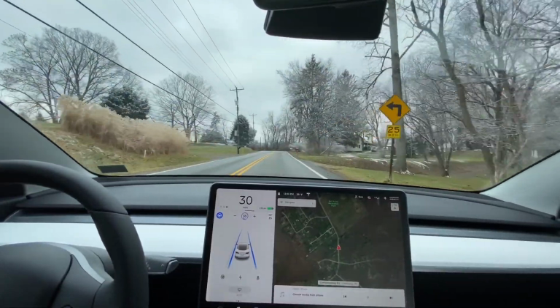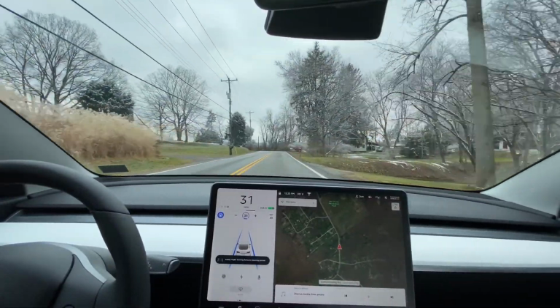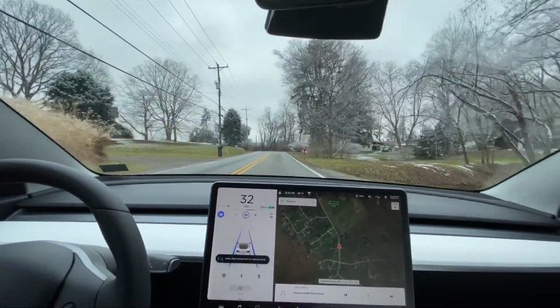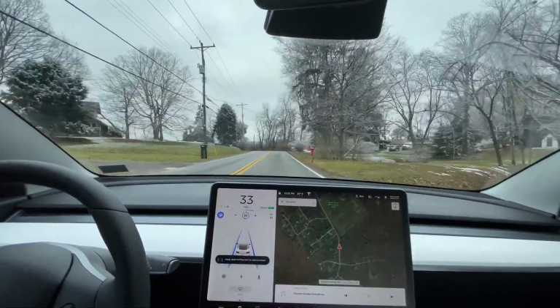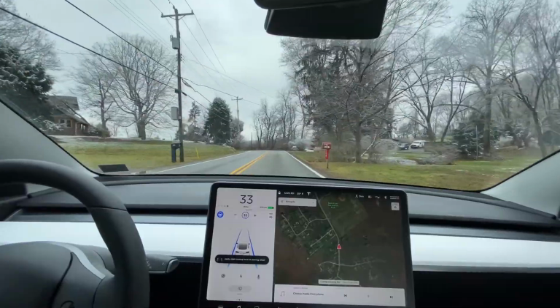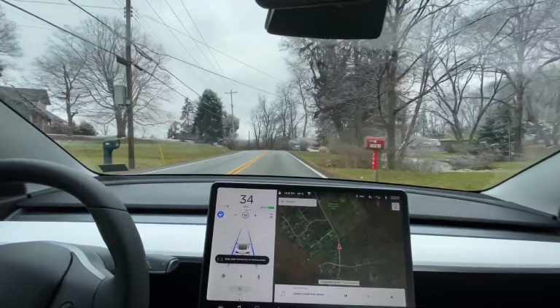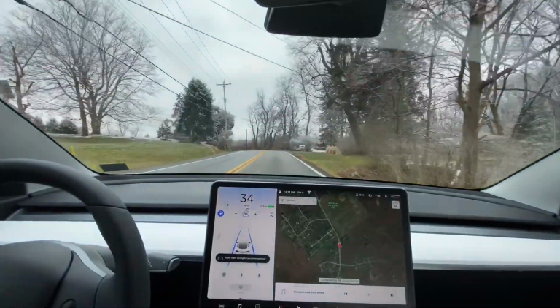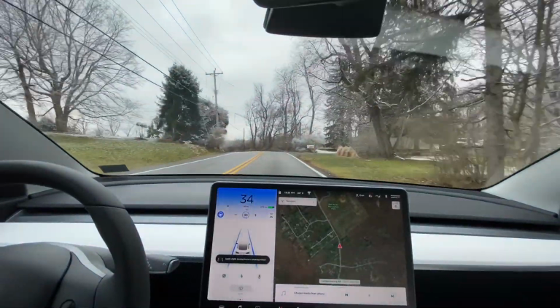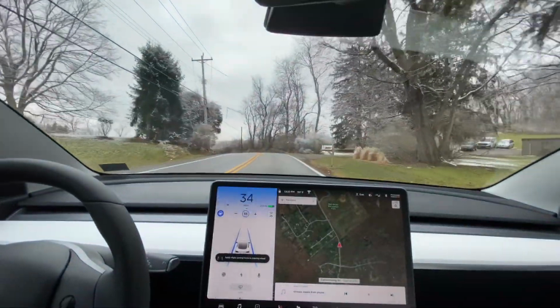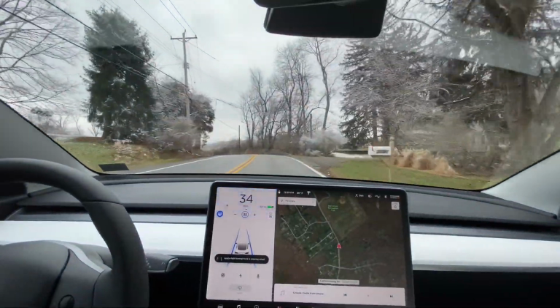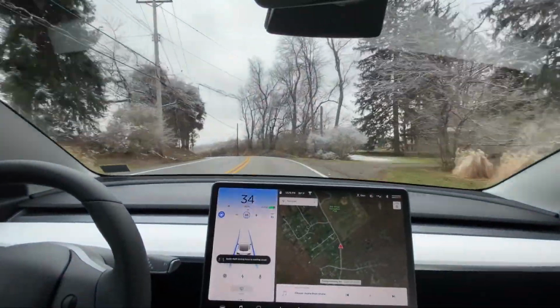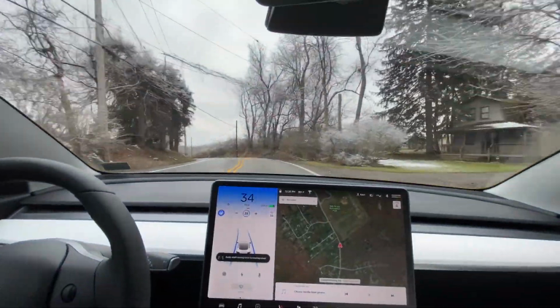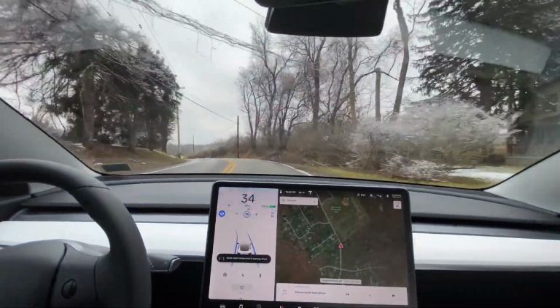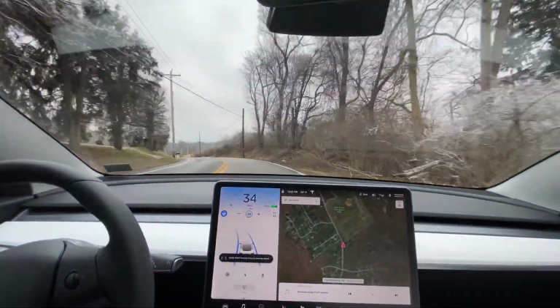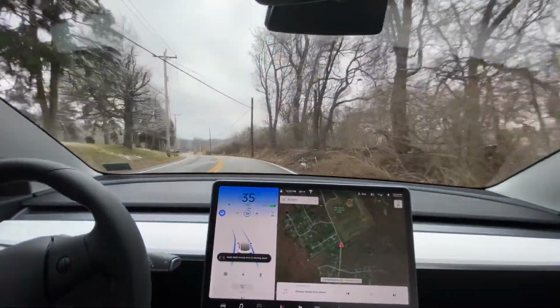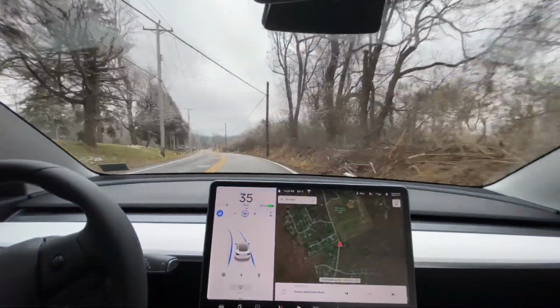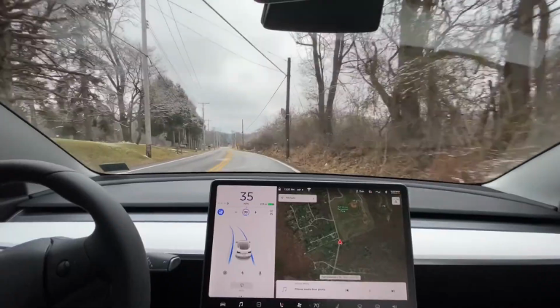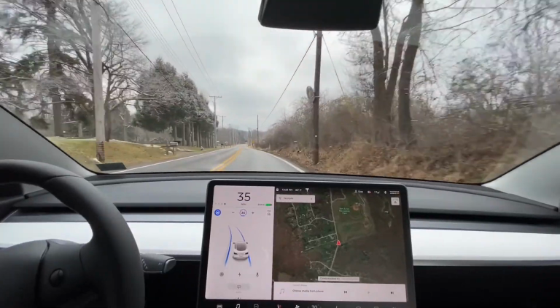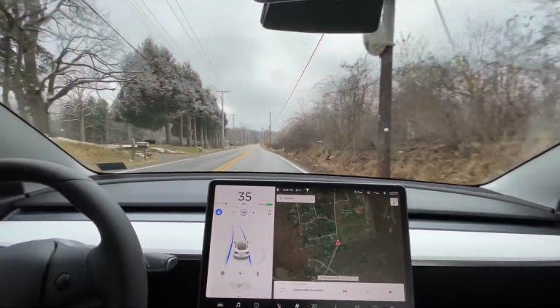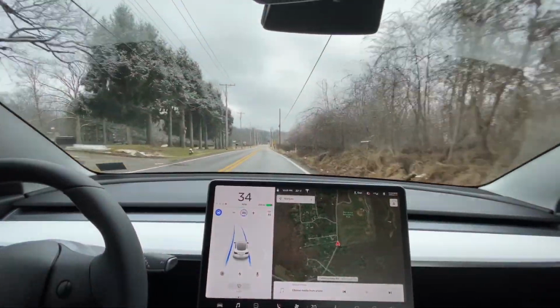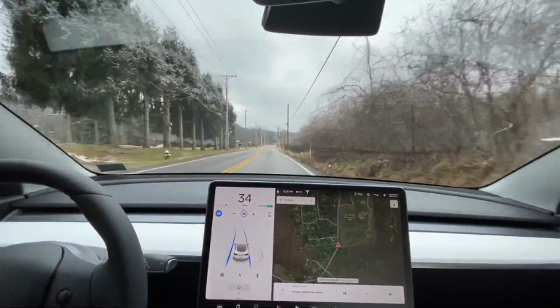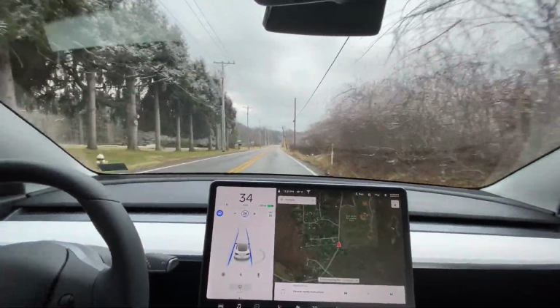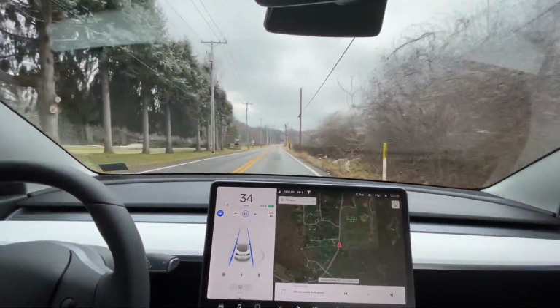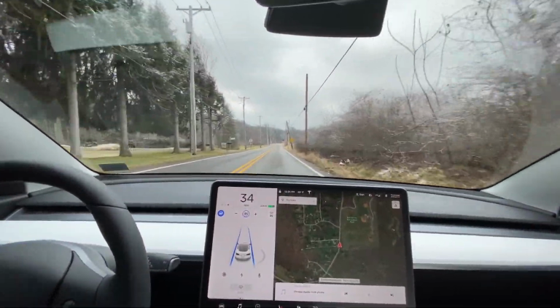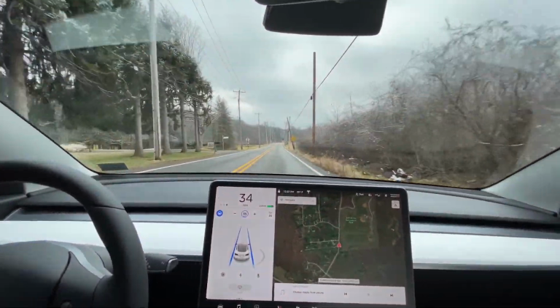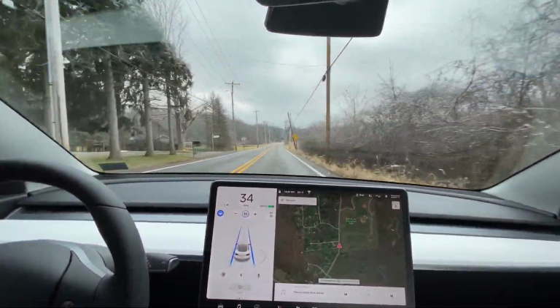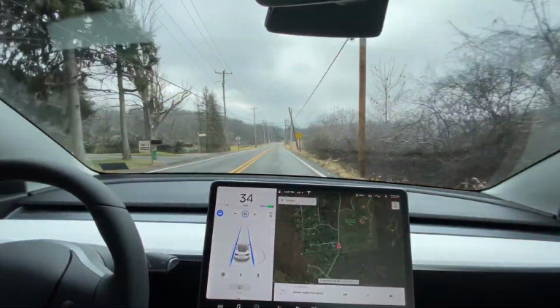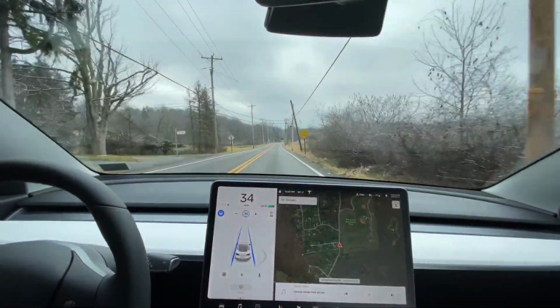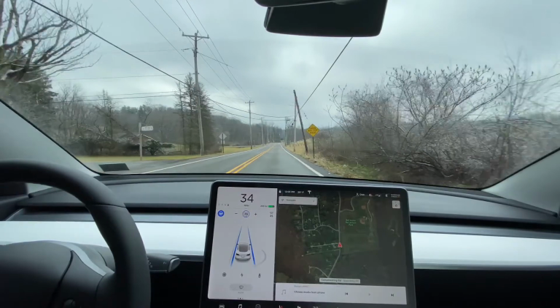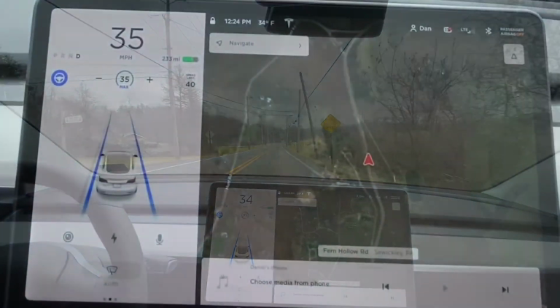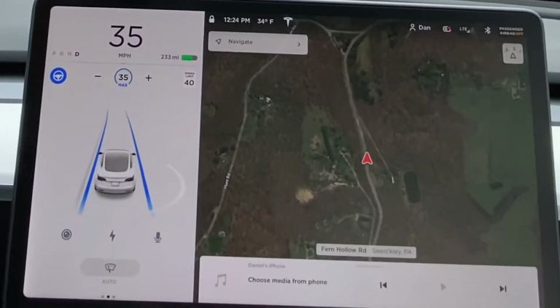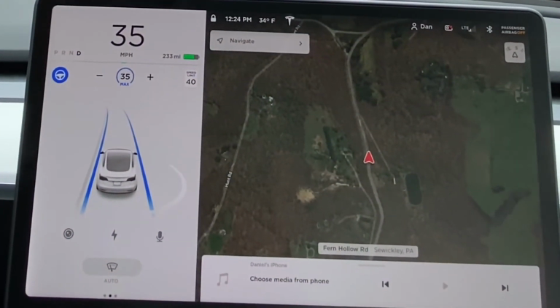That was a very nice, very gentle slowdown. There's a sharp turn right here so we'll see how the car does. Not too bad — it took it a little bit quick but did slow down at the end. We're on a downhill slope right now.